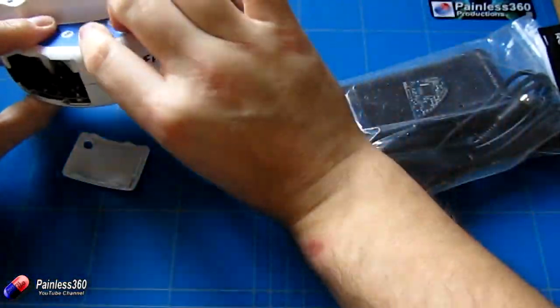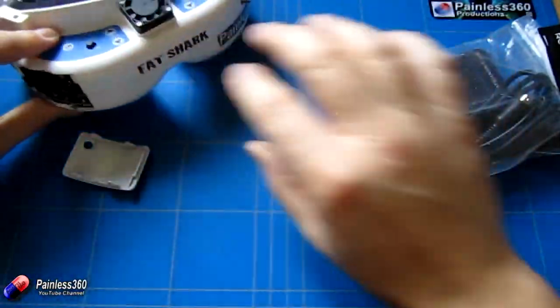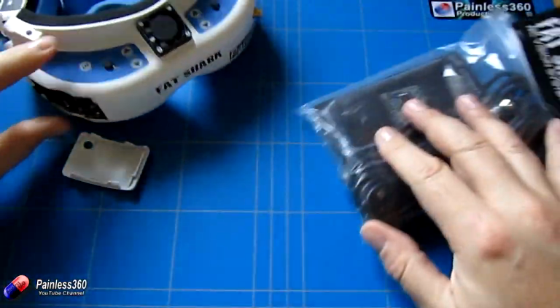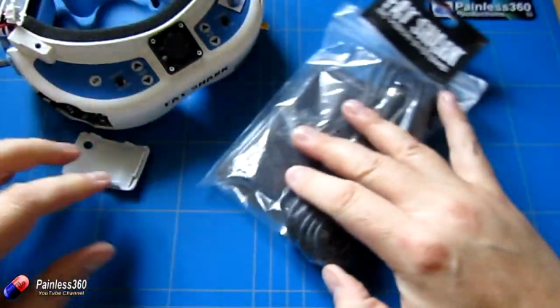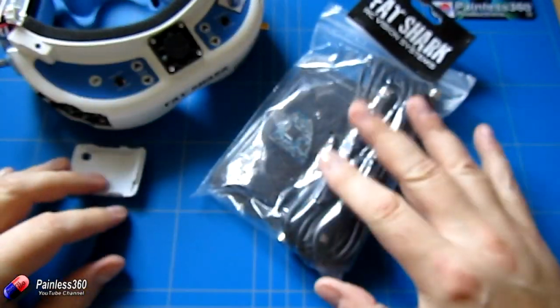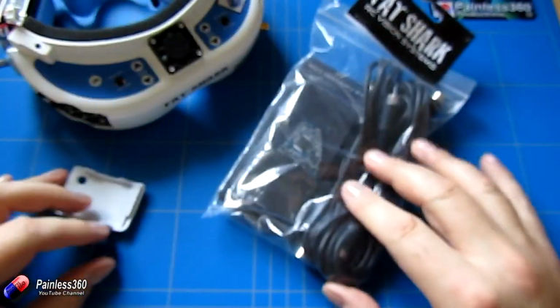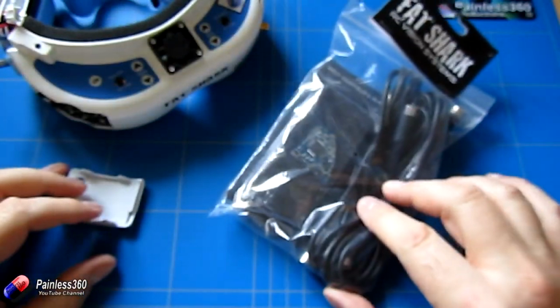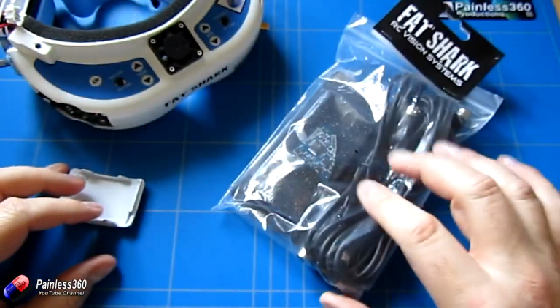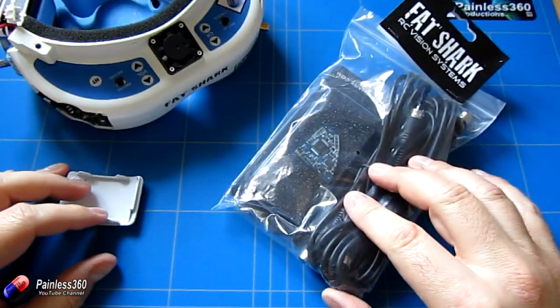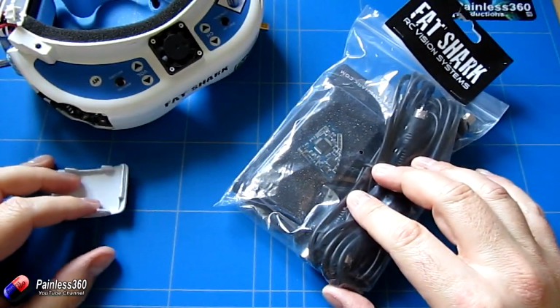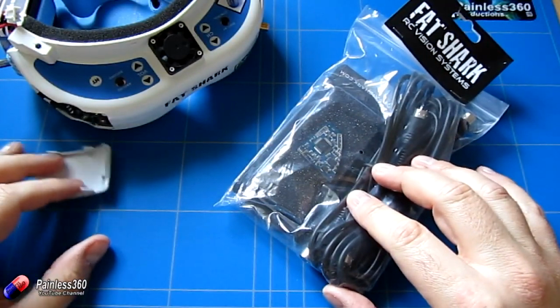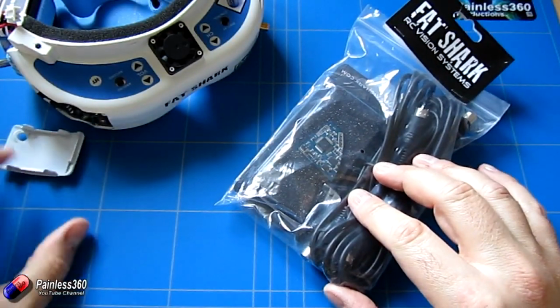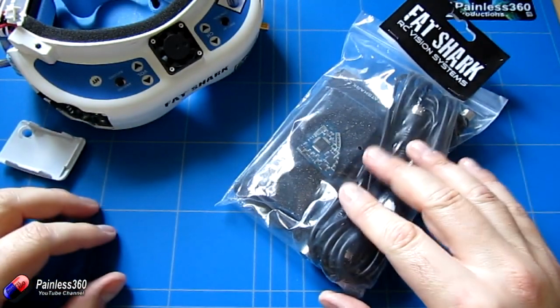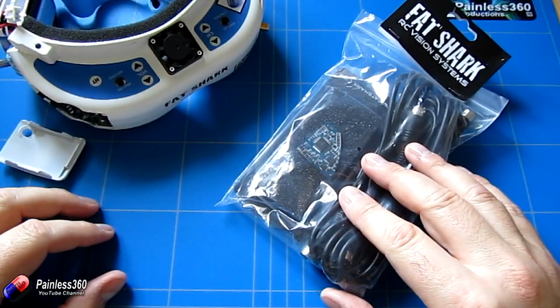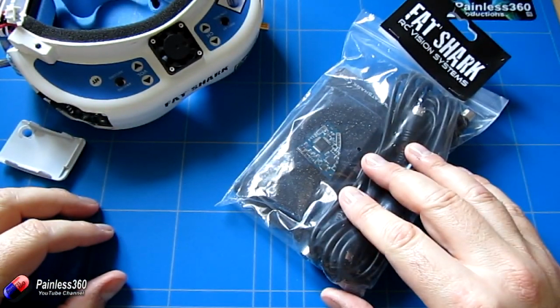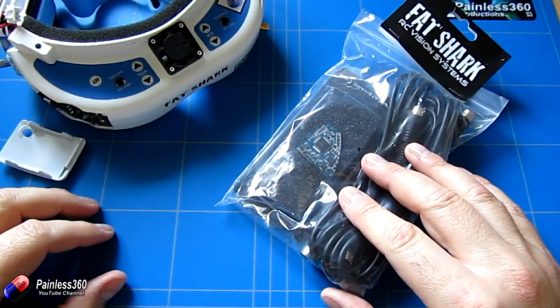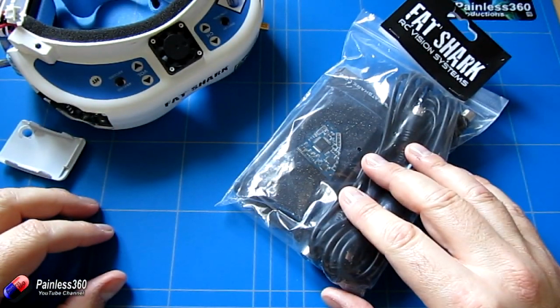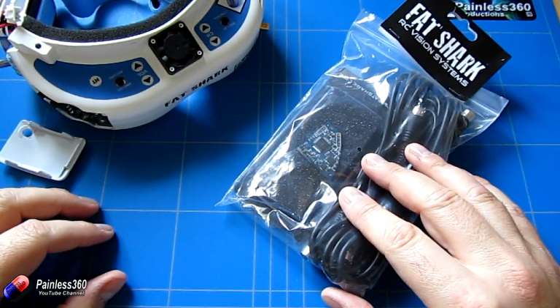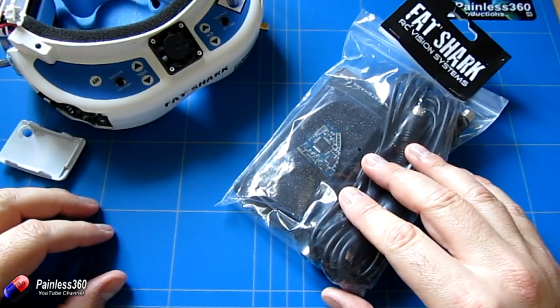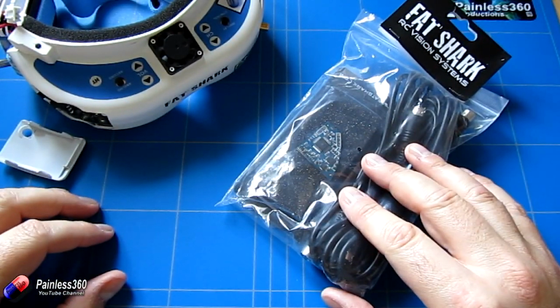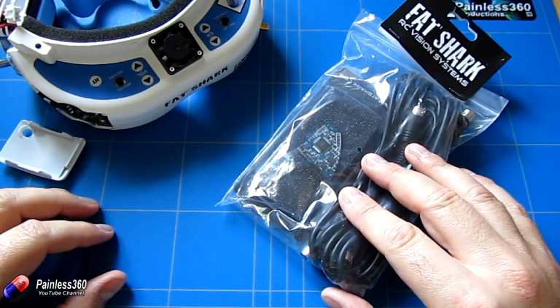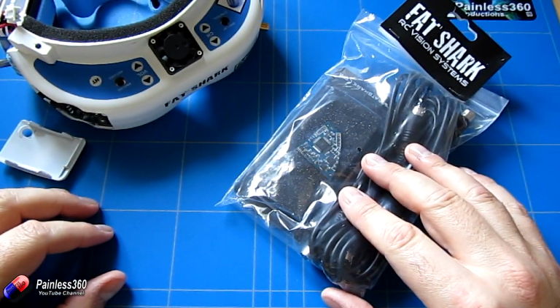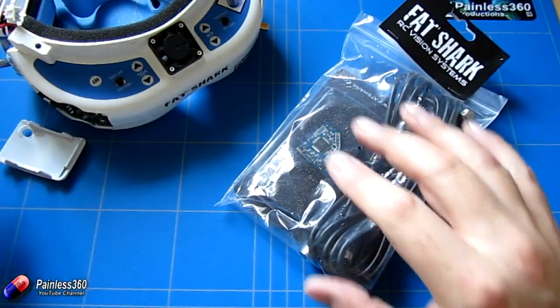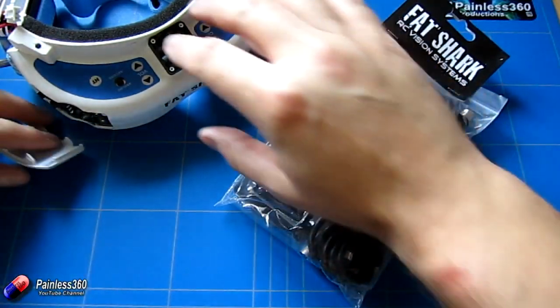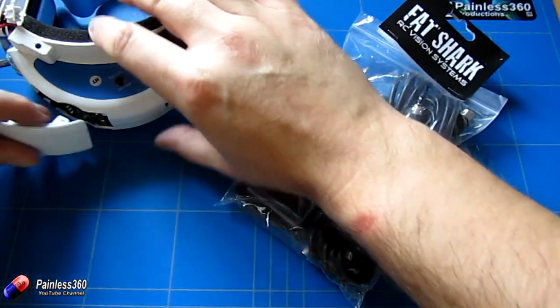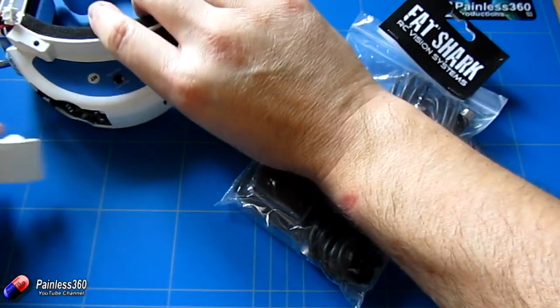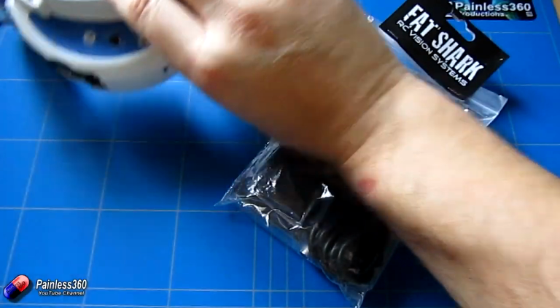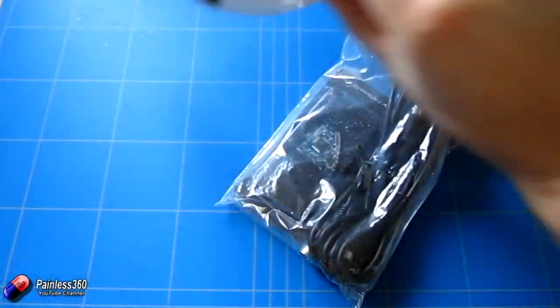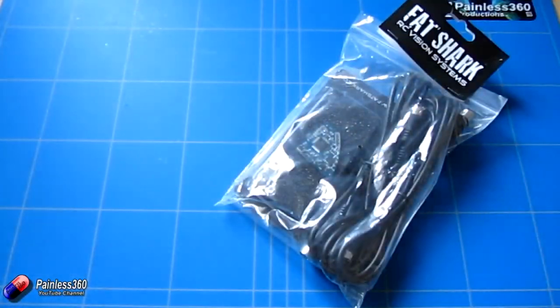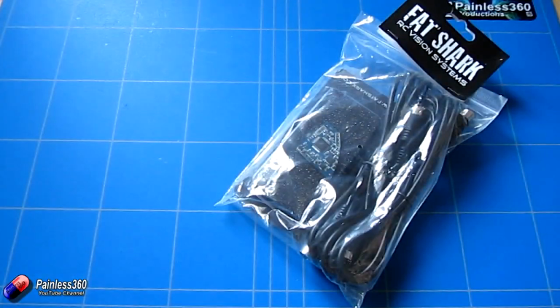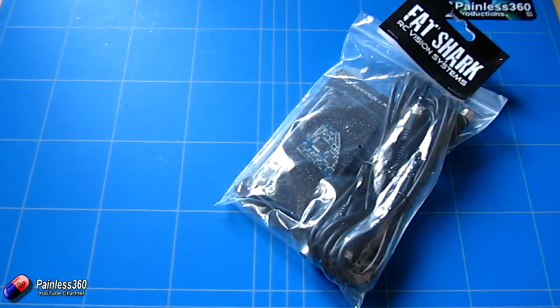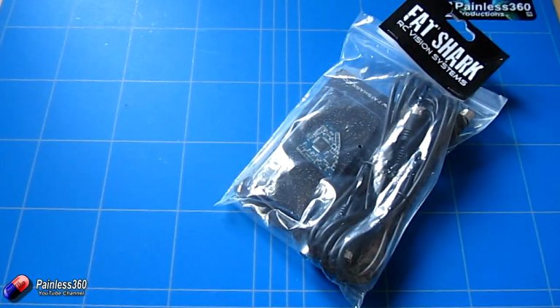So what we'll do in the video is we'll actually unpack it, have a look at installing it into the goggles, then go through the radio setup on the Taranis, and then go through connecting.